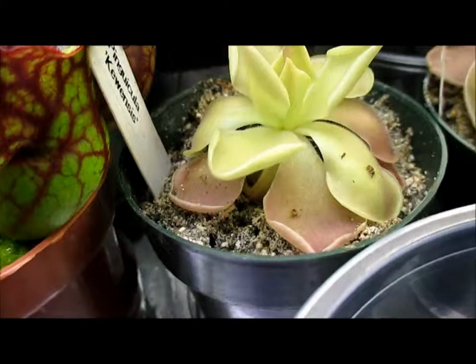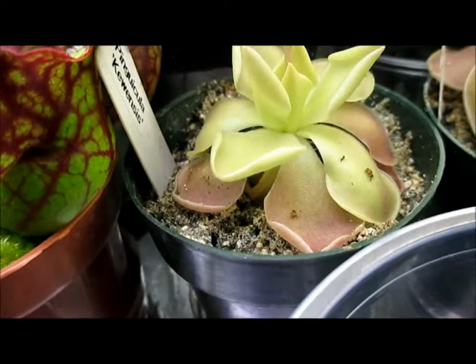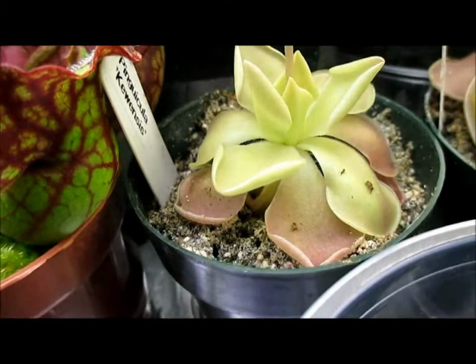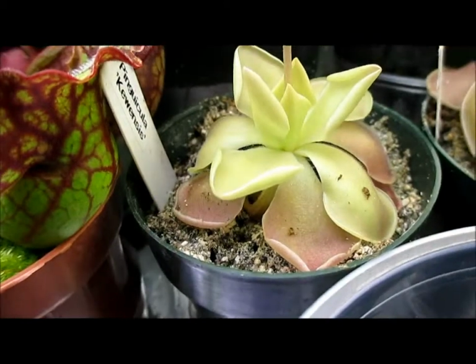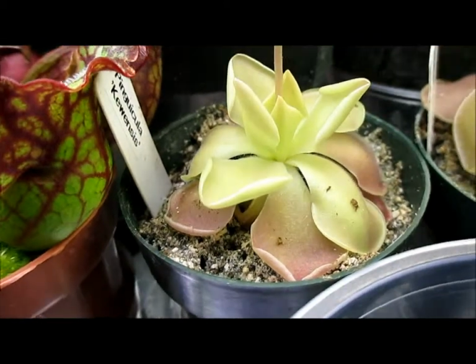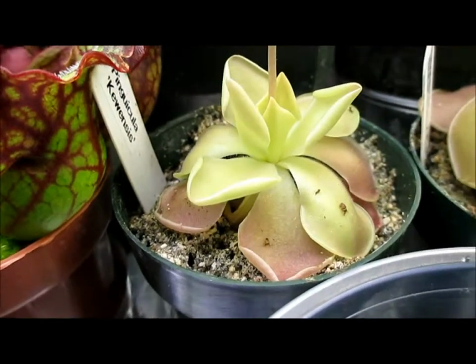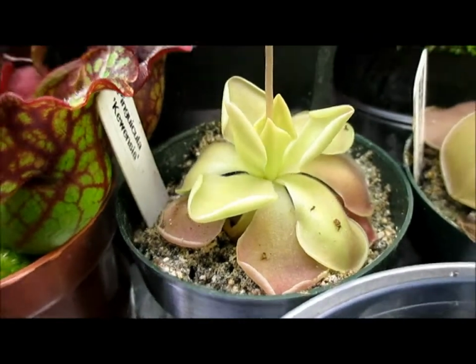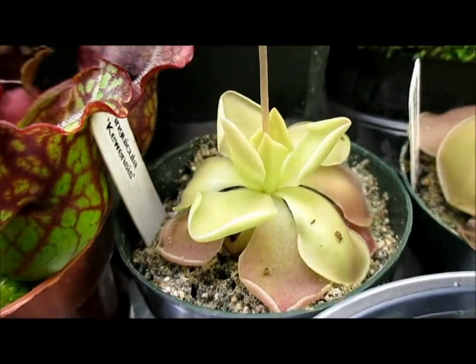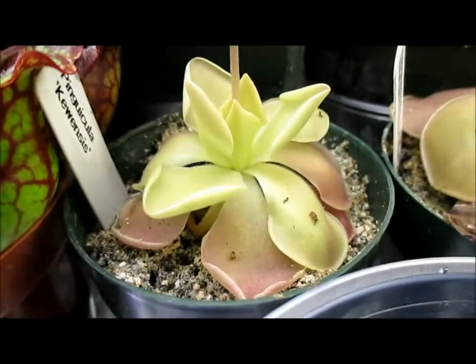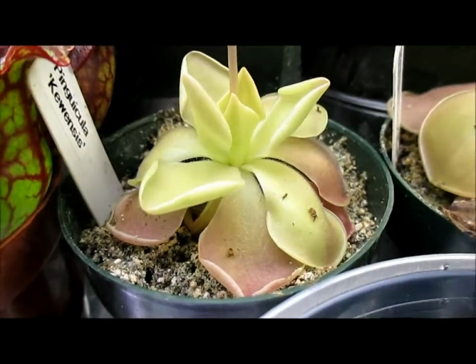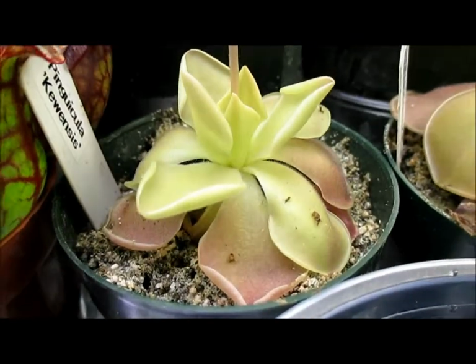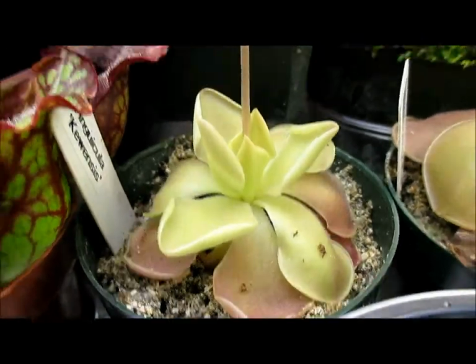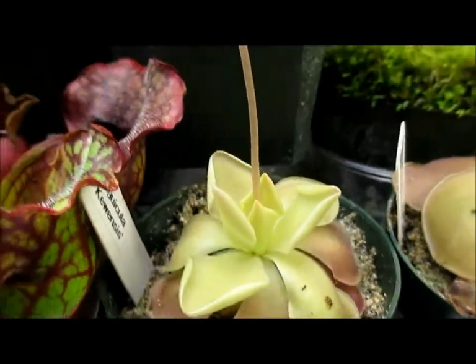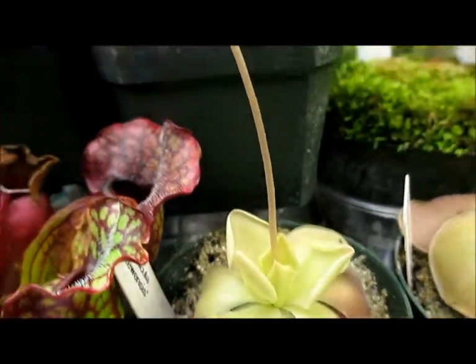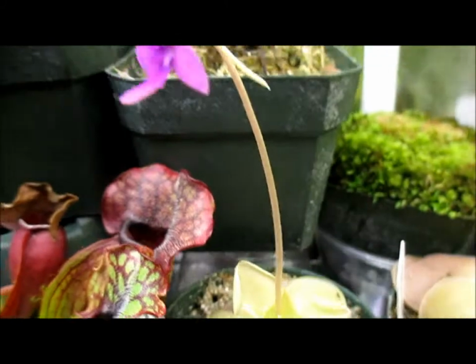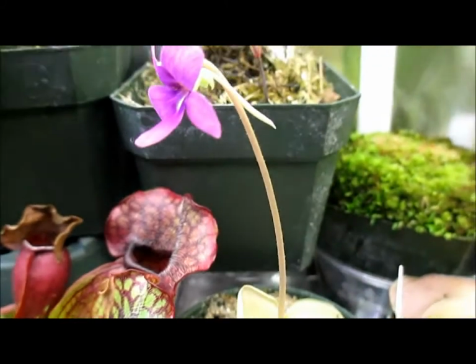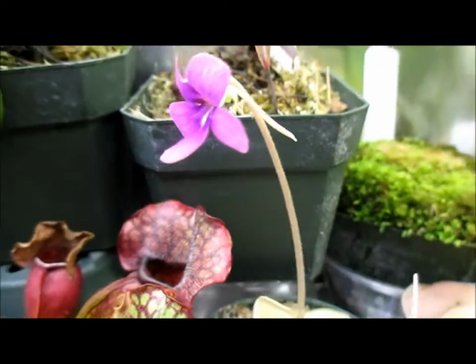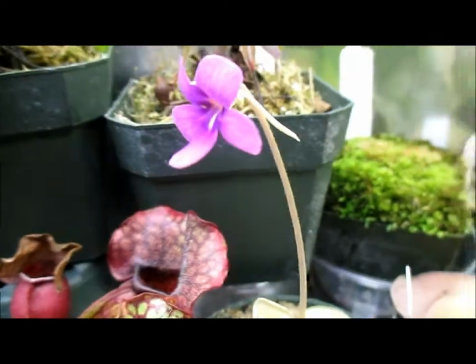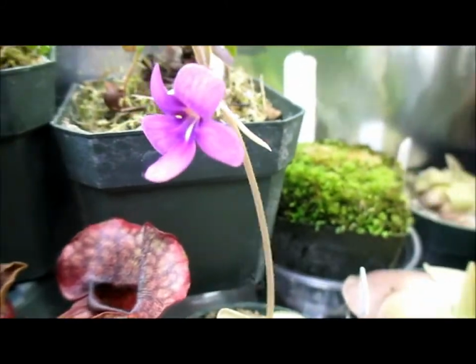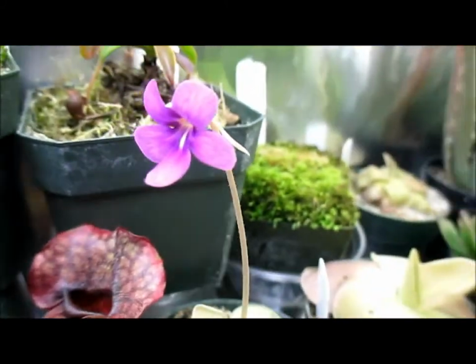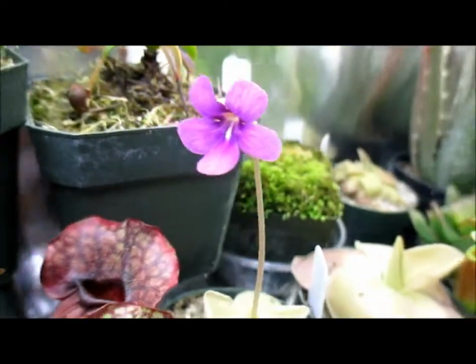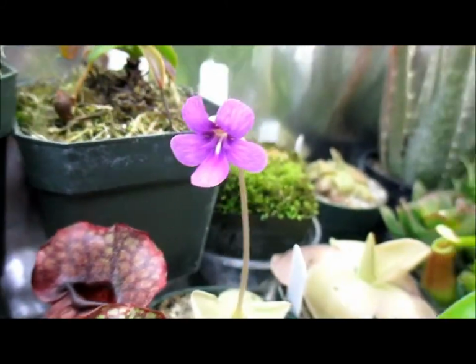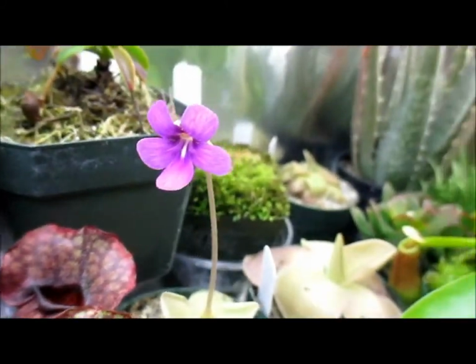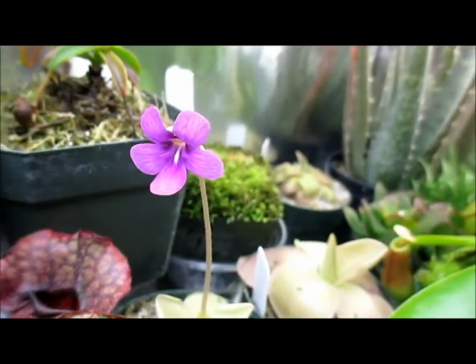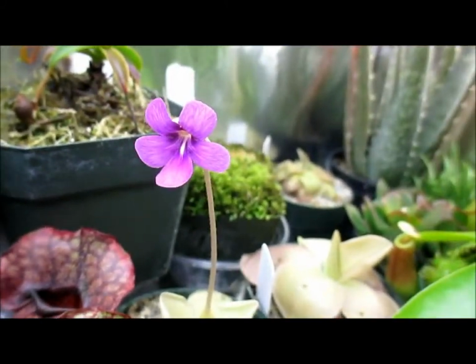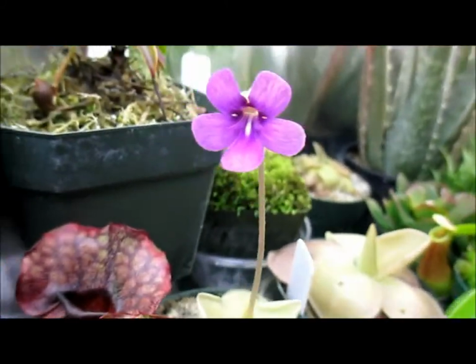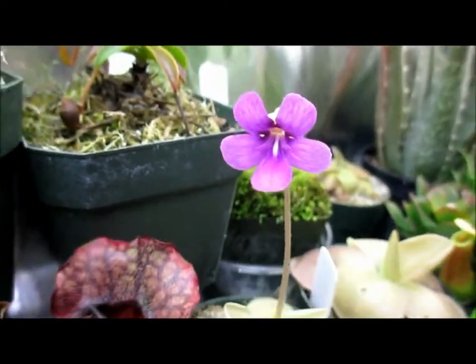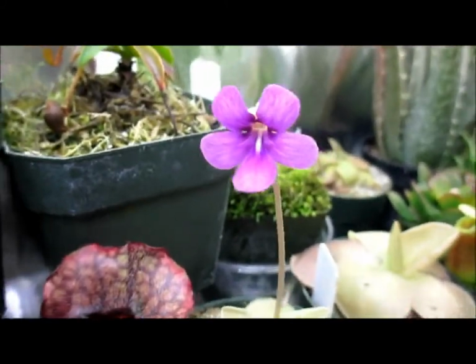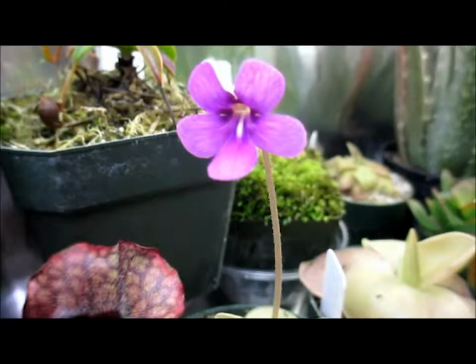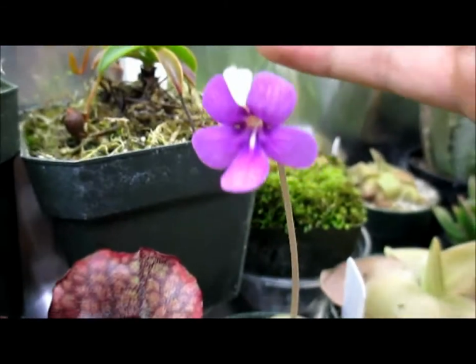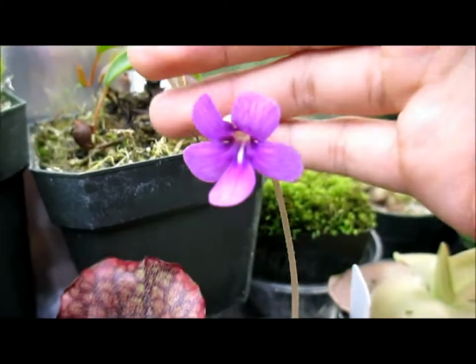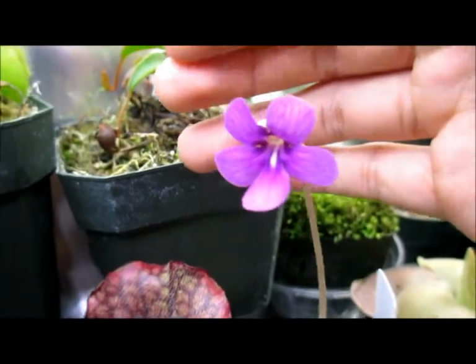Hey guys, I just want to share with you my butterwort. It started flowering — I already made a flower. It's a nice purple color.